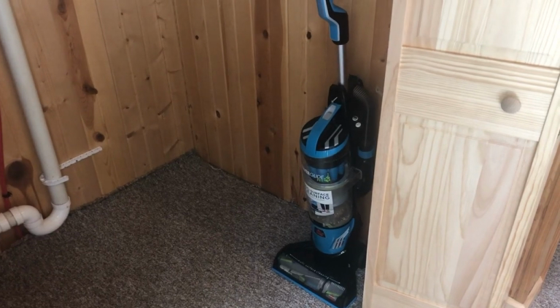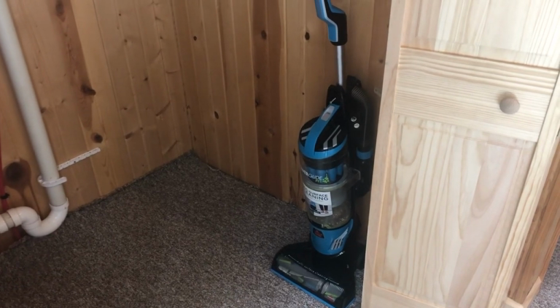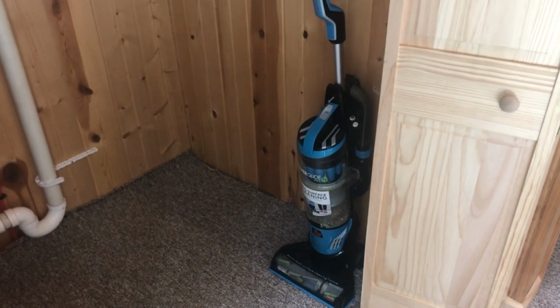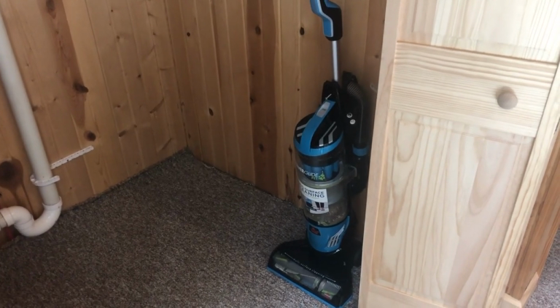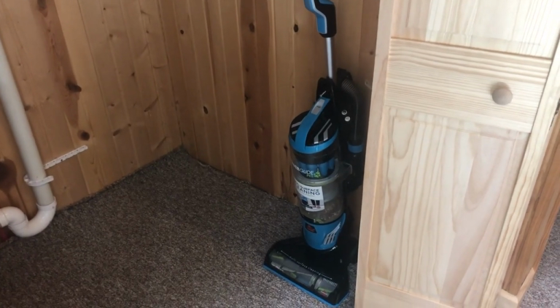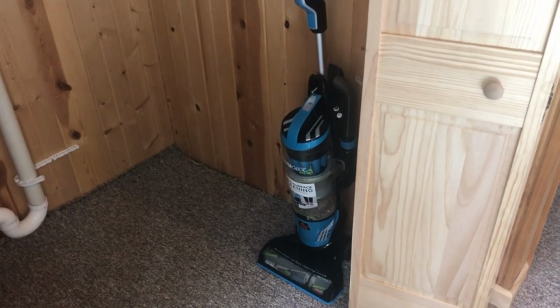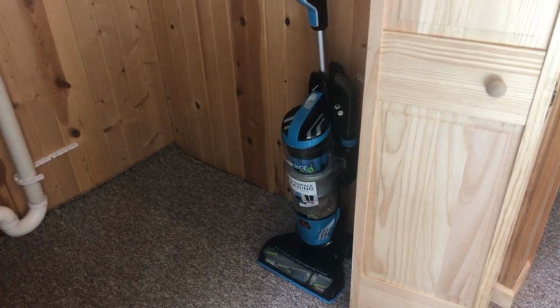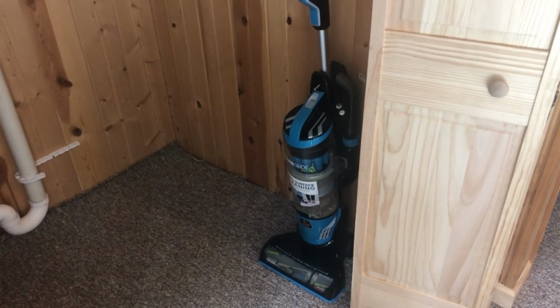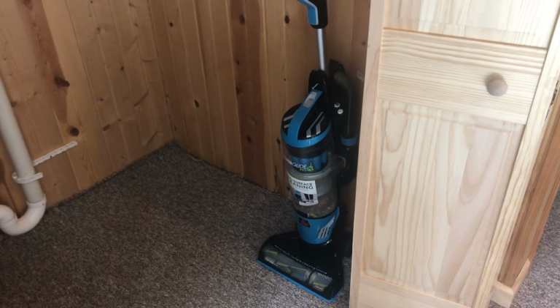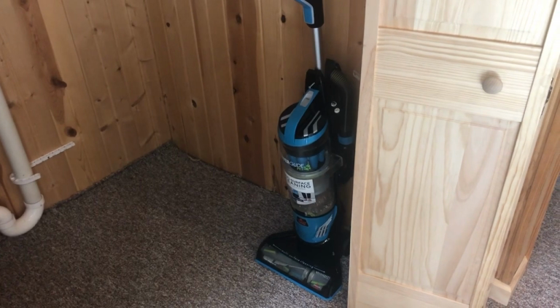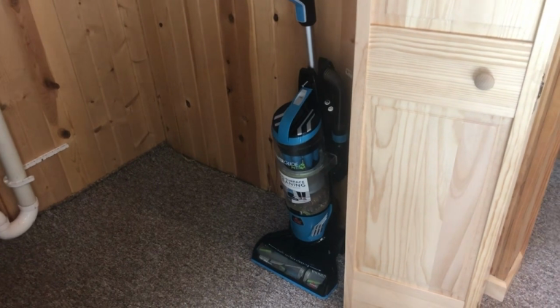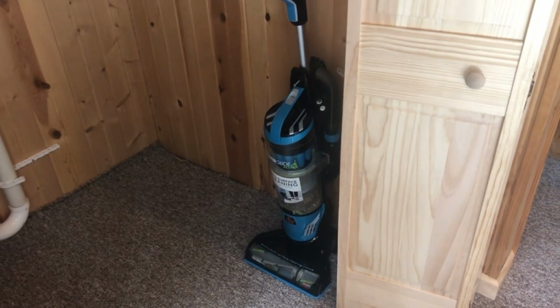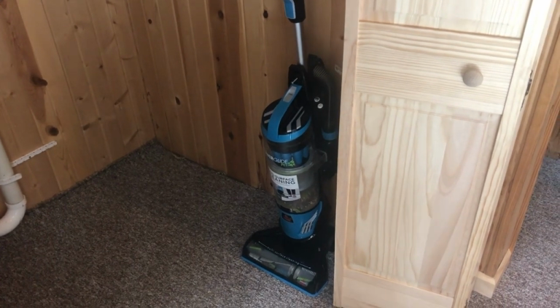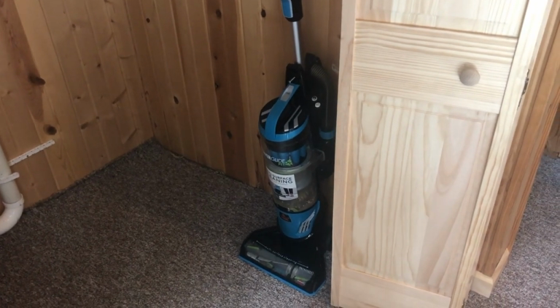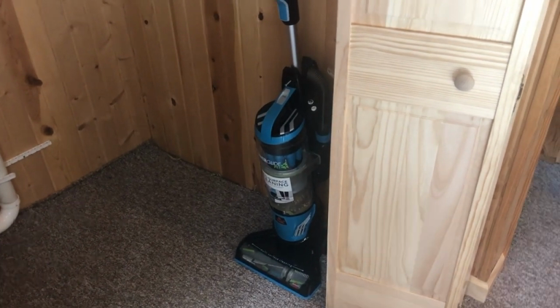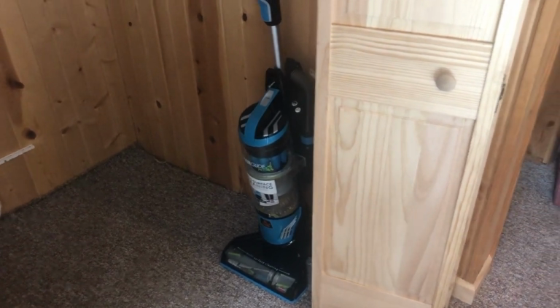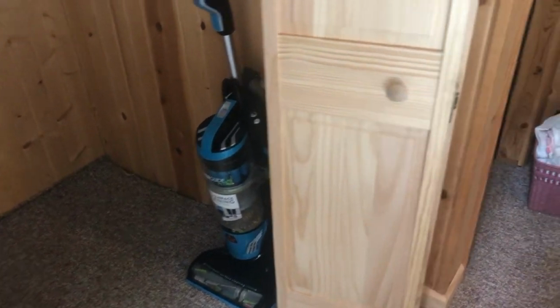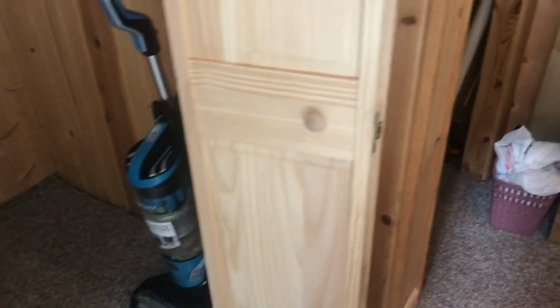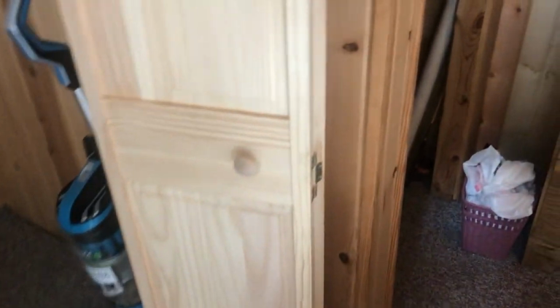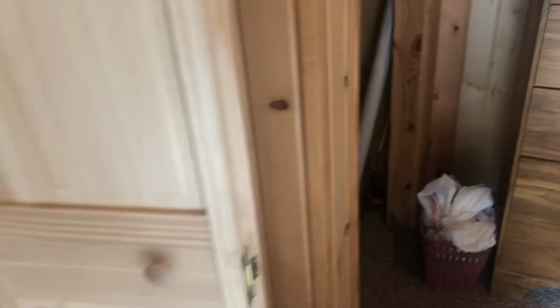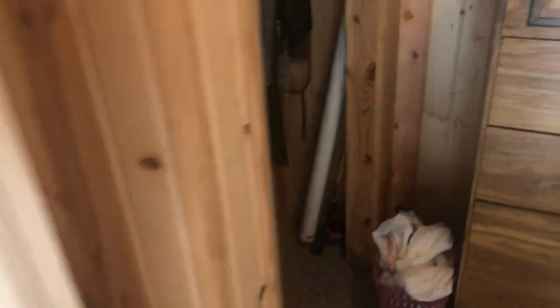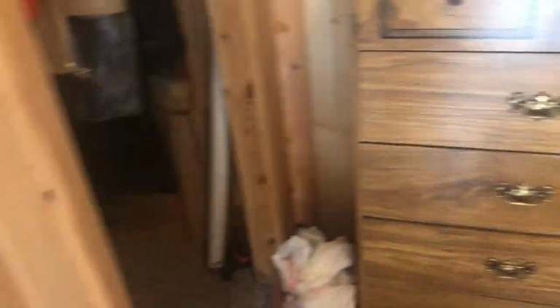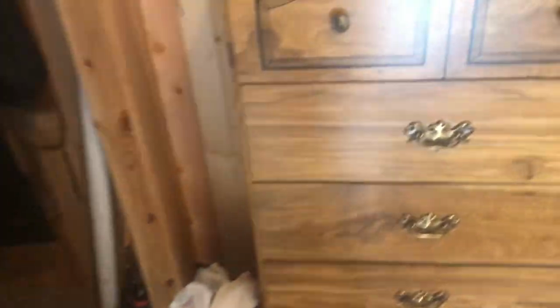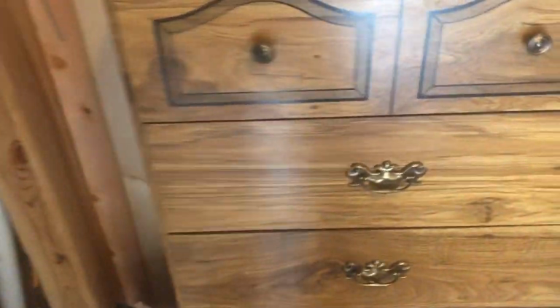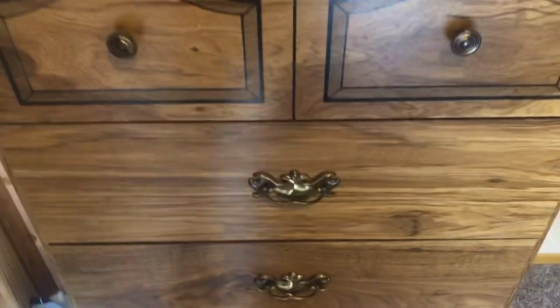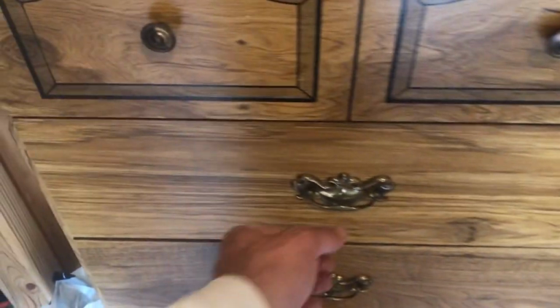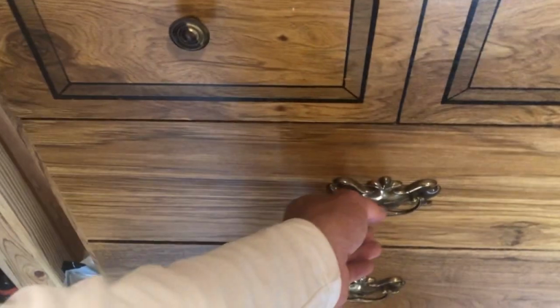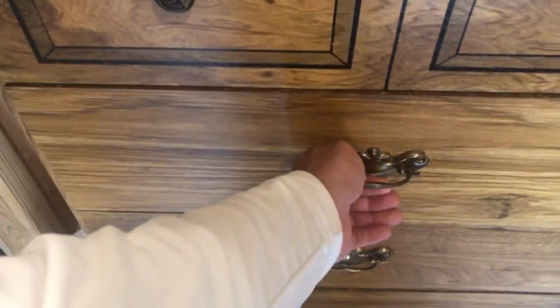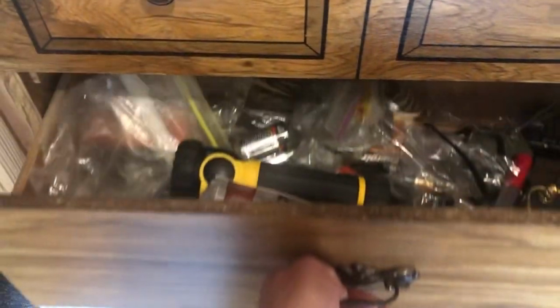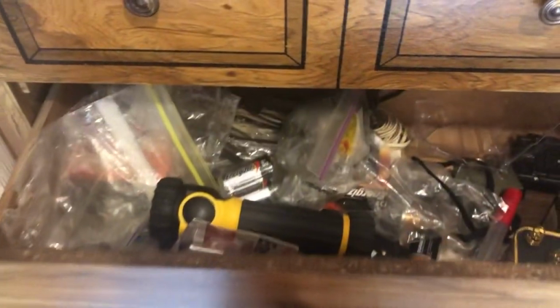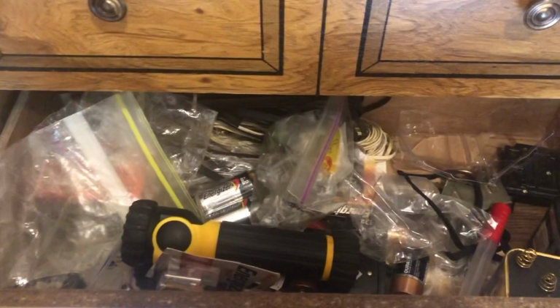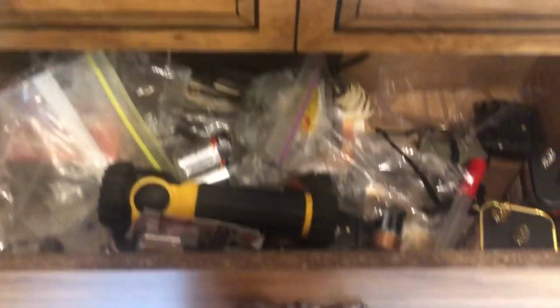In the middle bedroom you're also going to find the vacuum. Just please make sure to empty the container when you're done vacuuming, that way it's not left for the next person. In this drawer you're going to find some batteries.